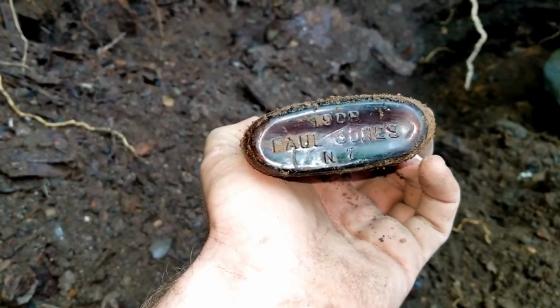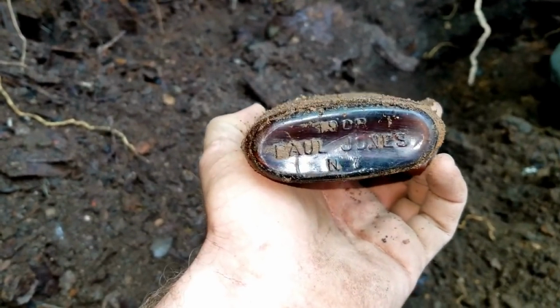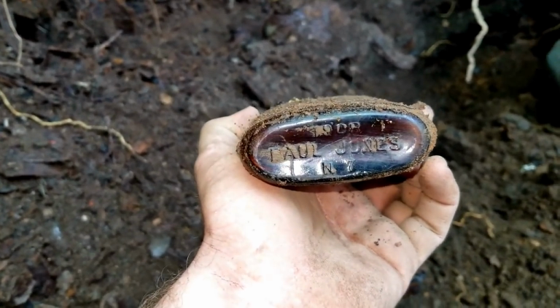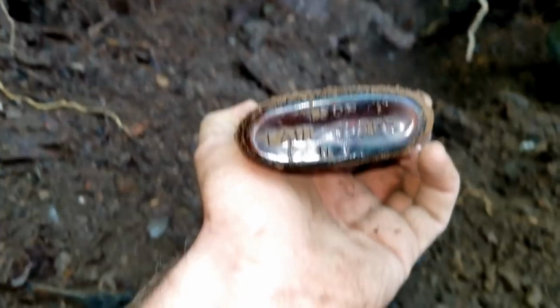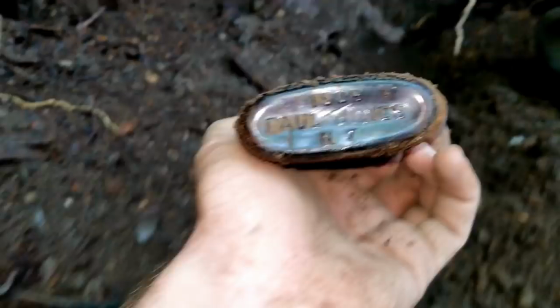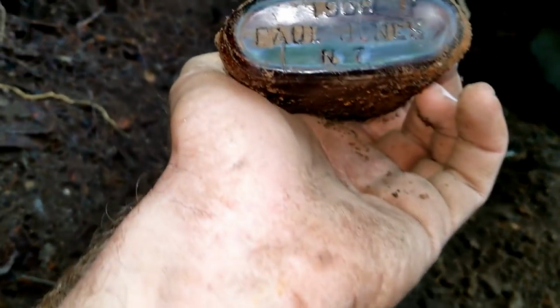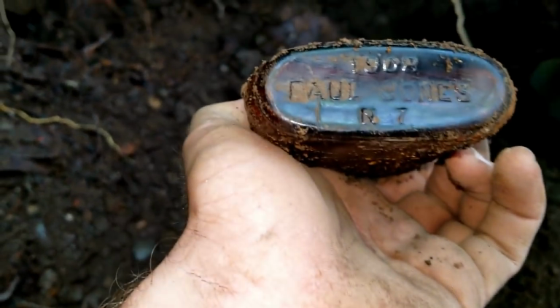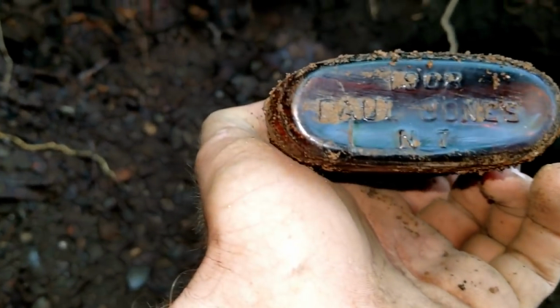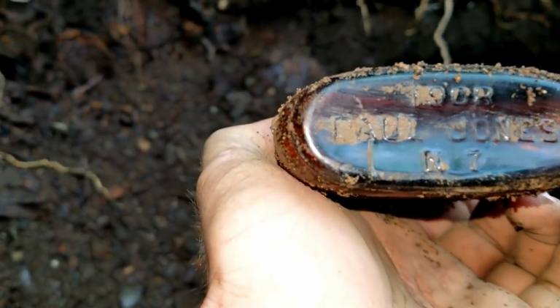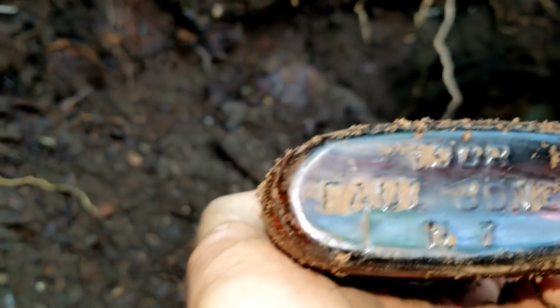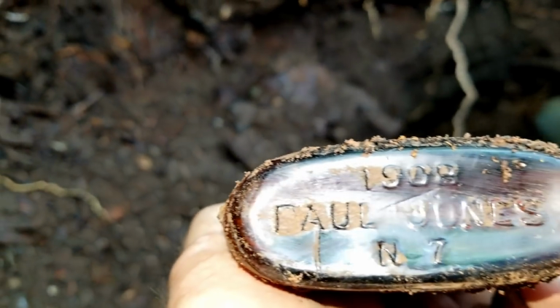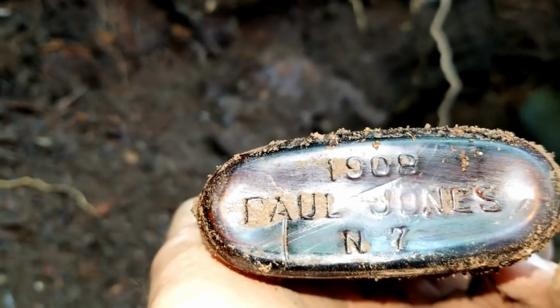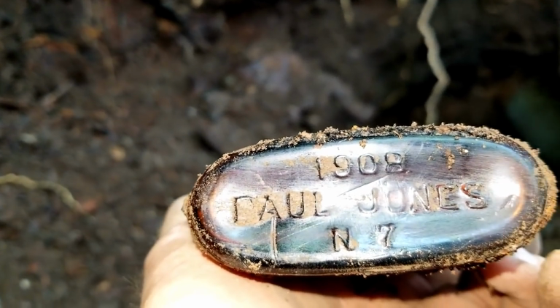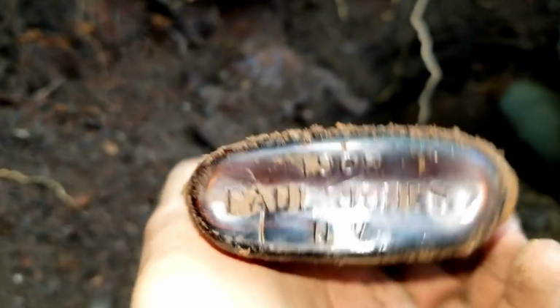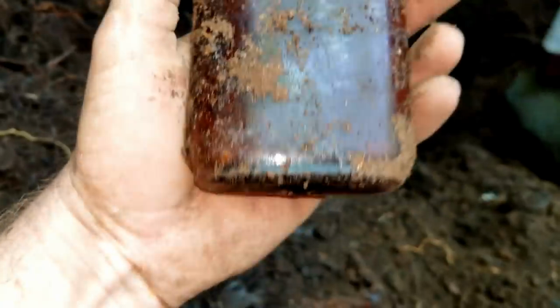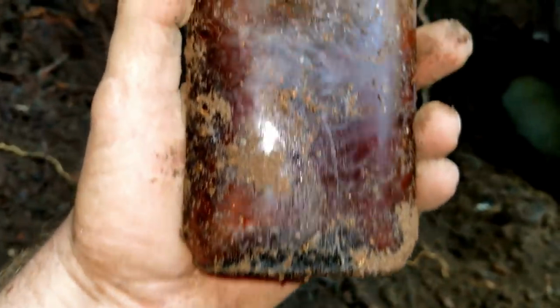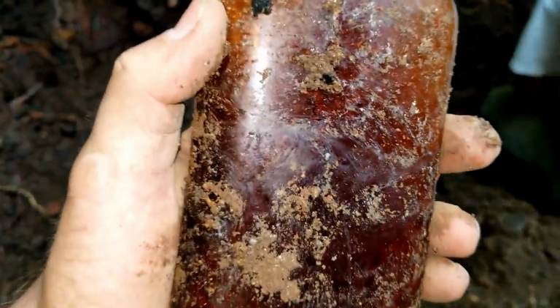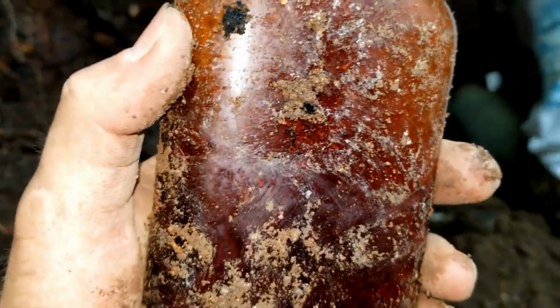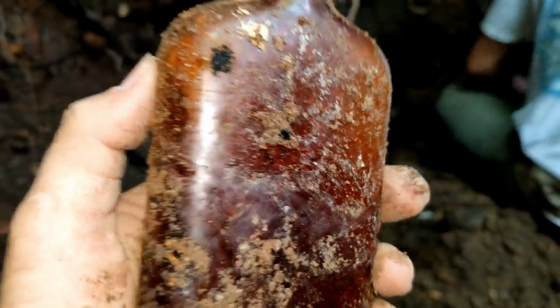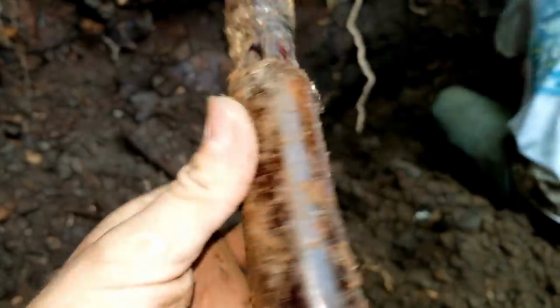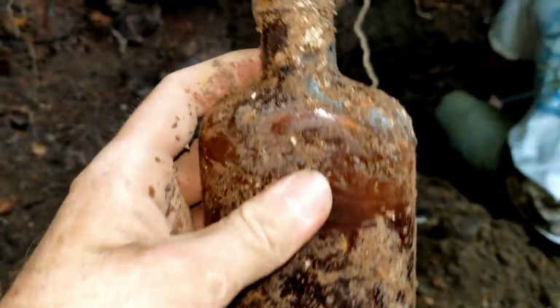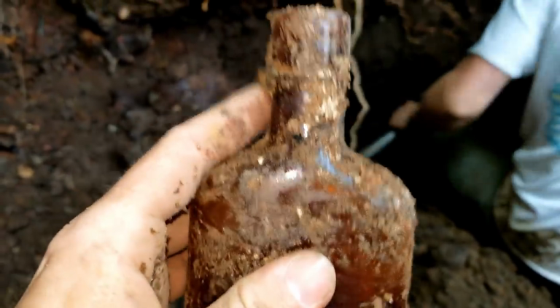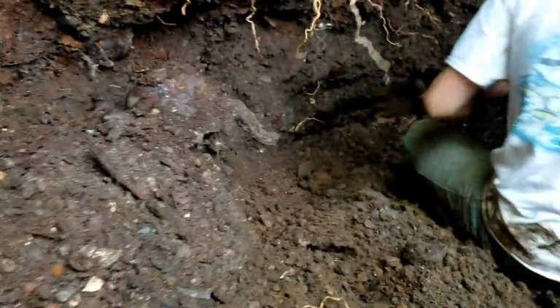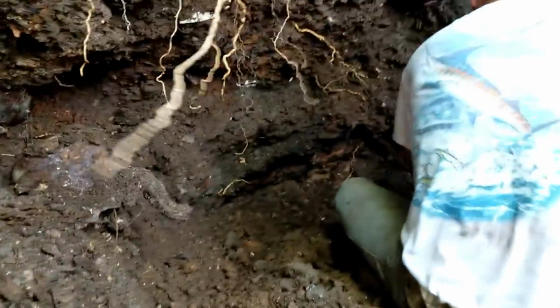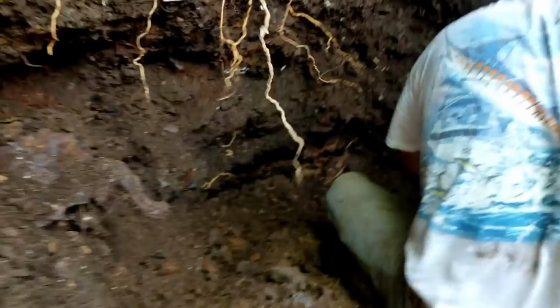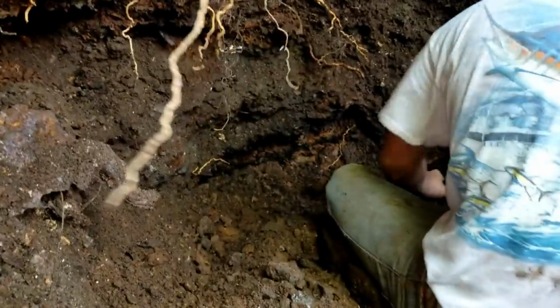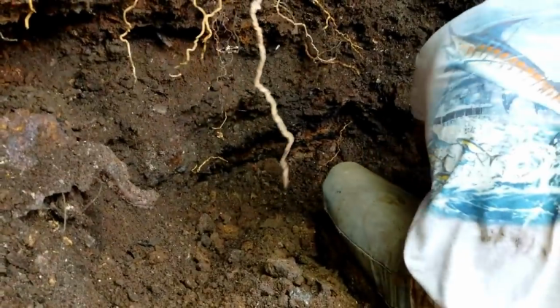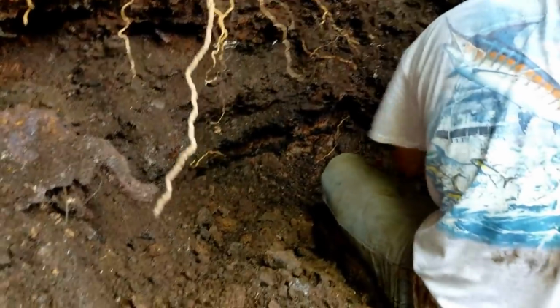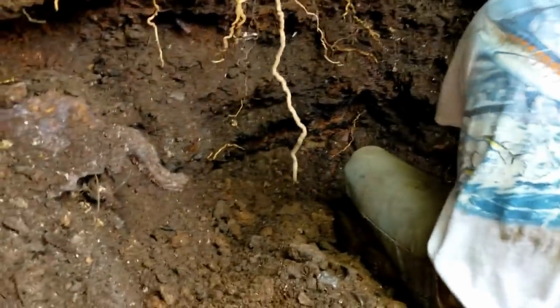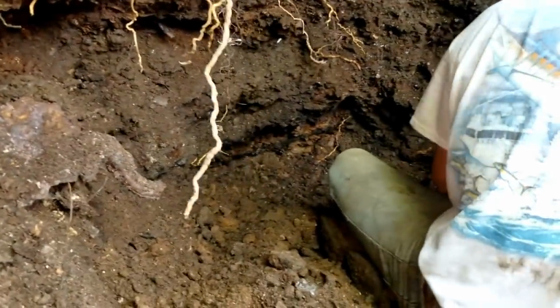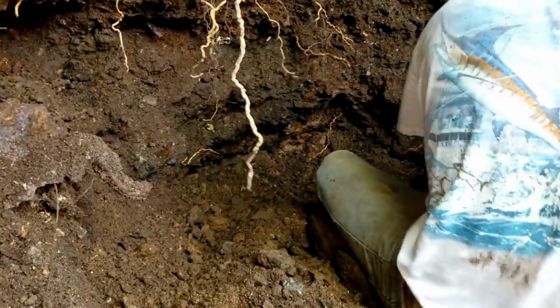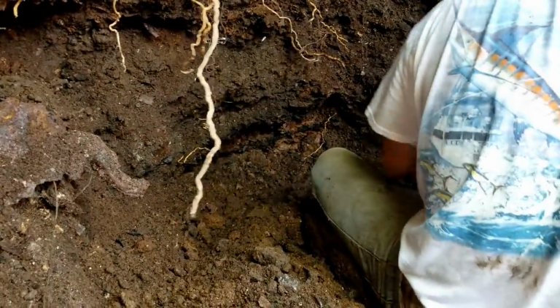Just pulled out a Paul Jones whiskey flask — it says 1908 on it. All right, now don't fall down on us. Pulled a CC Company bottle out on this side over here just a second ago. Let's see what else we can find.